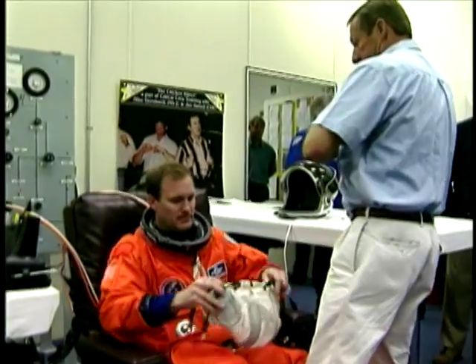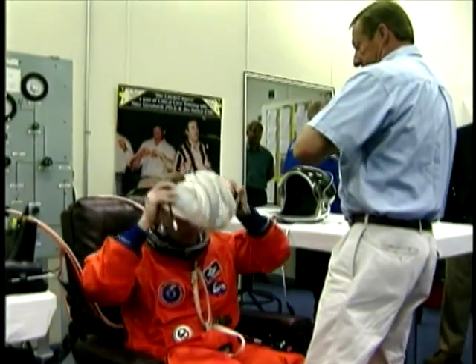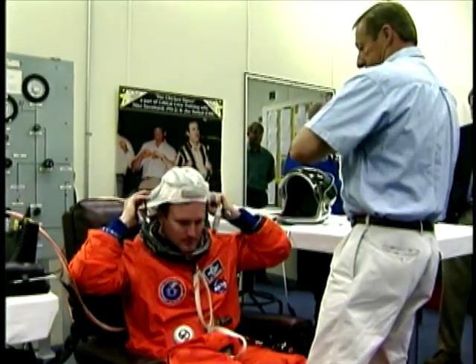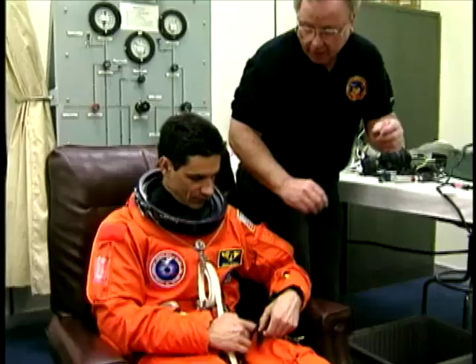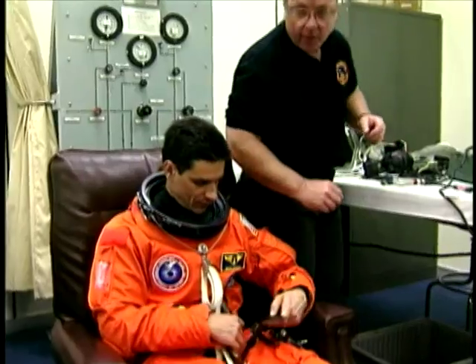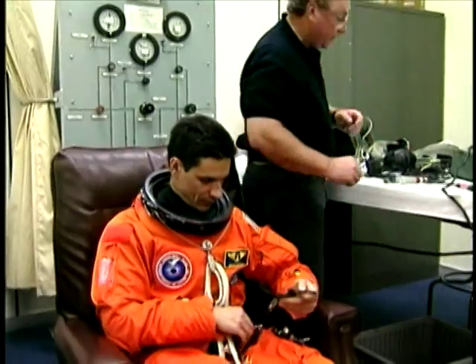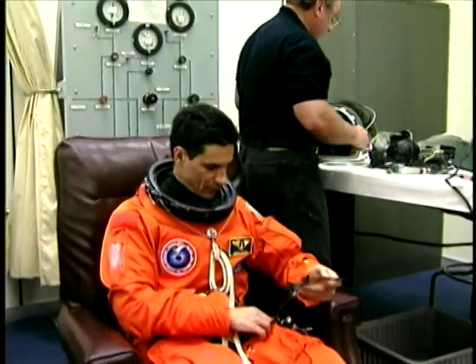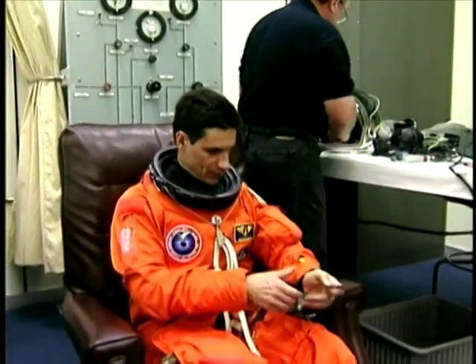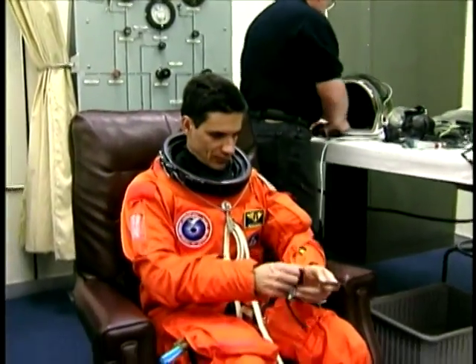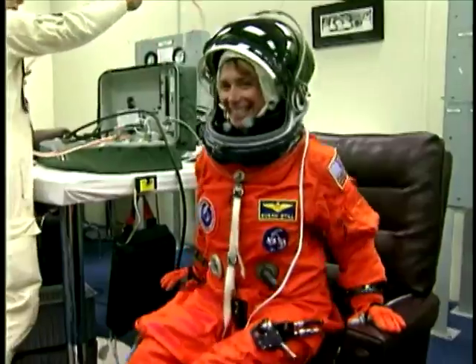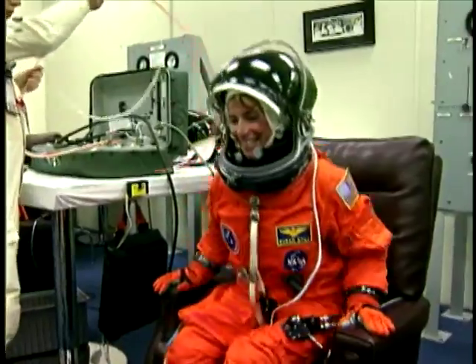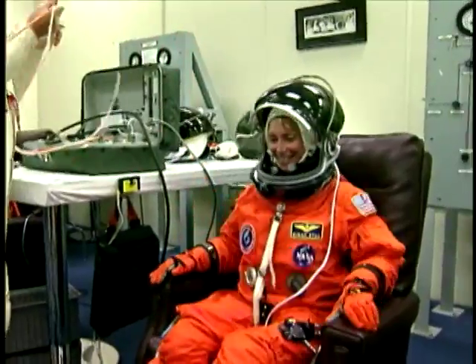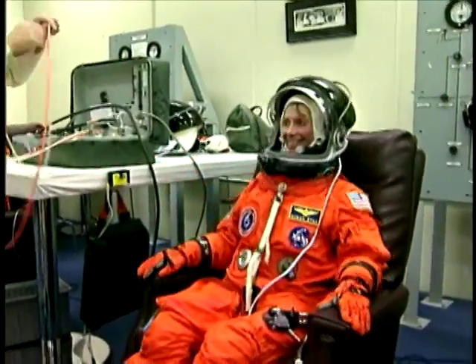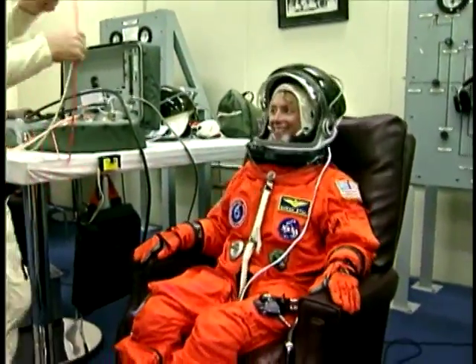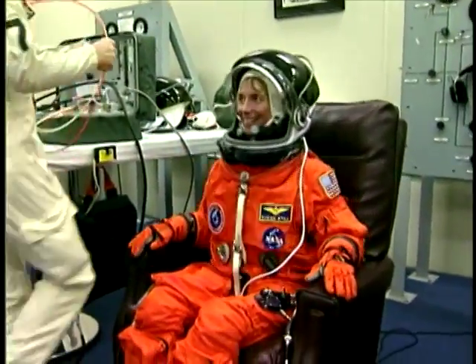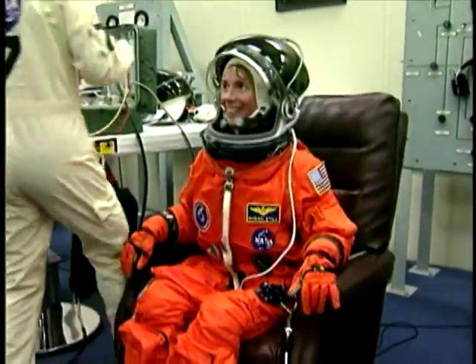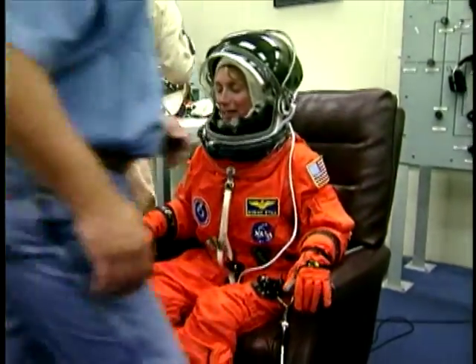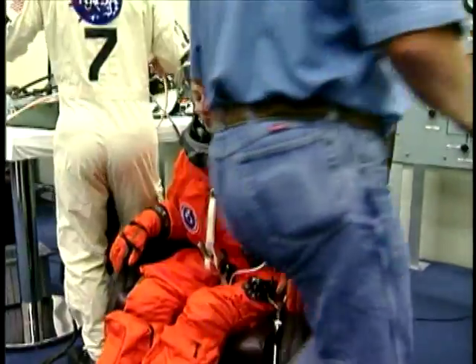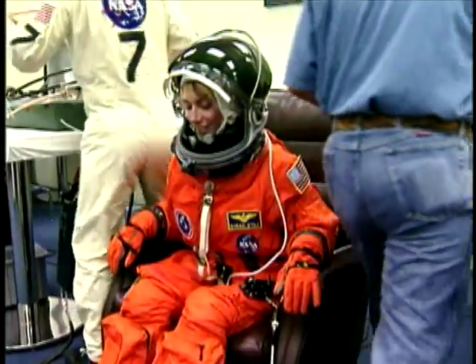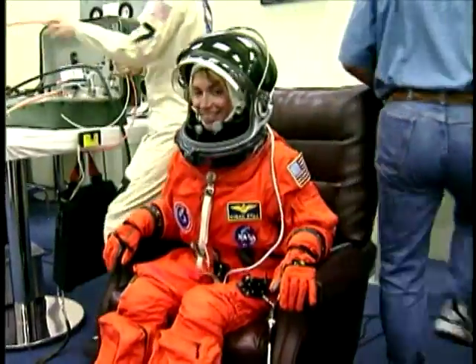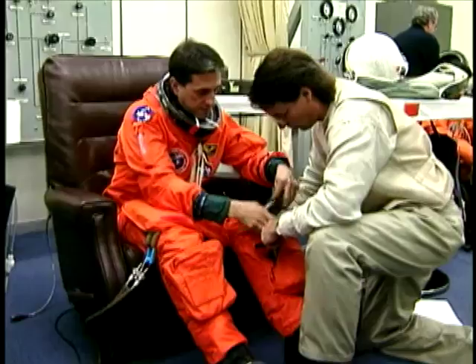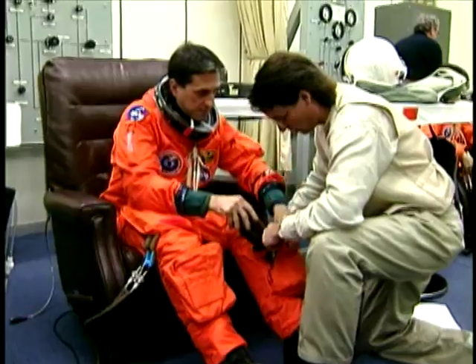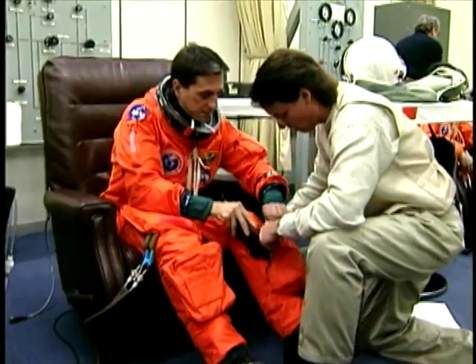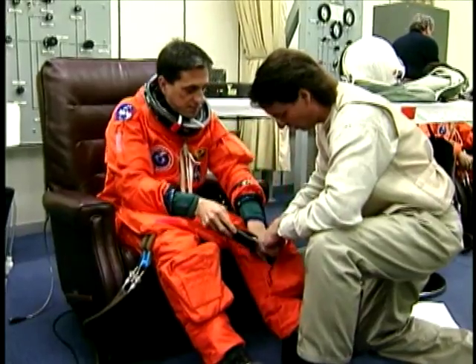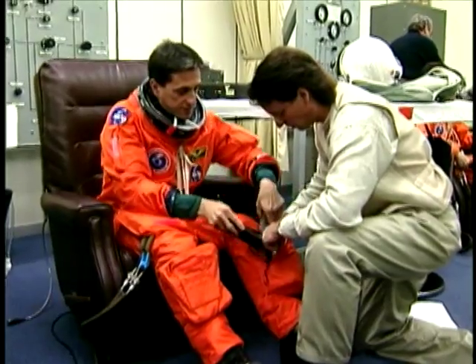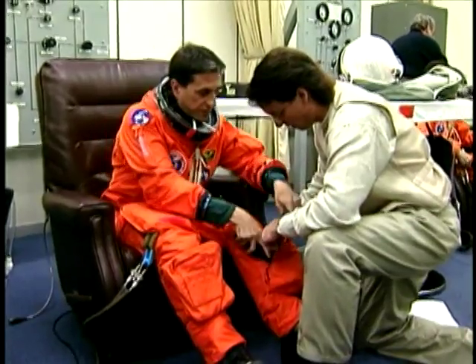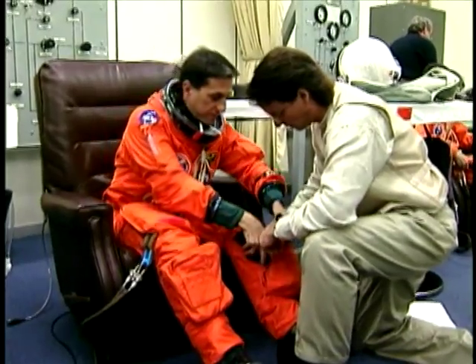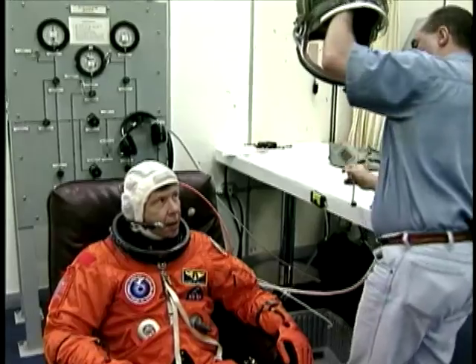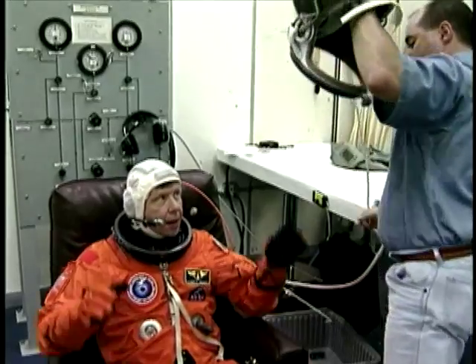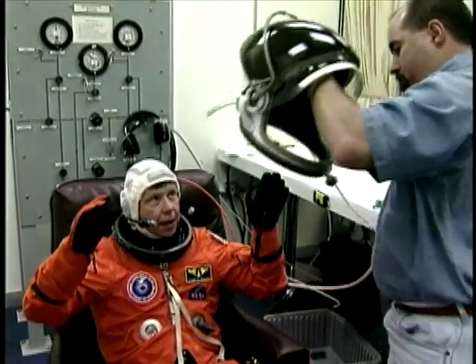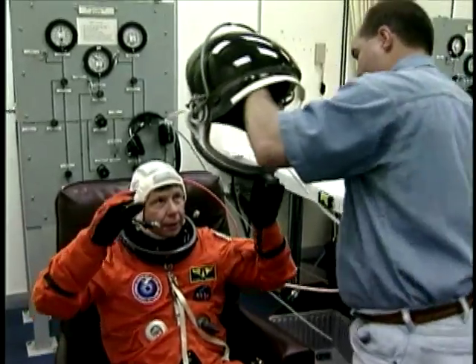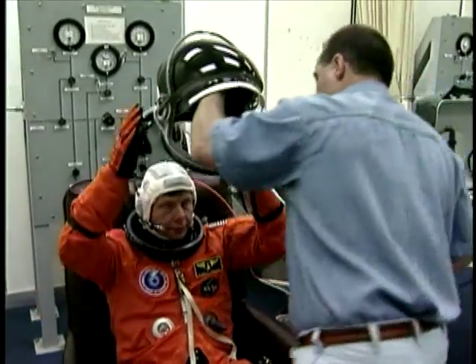The astronauts are up bright and early. We get all suited up into our suits. They make sure that the suit seals are good and everything, and now we're going off to the shuttle.